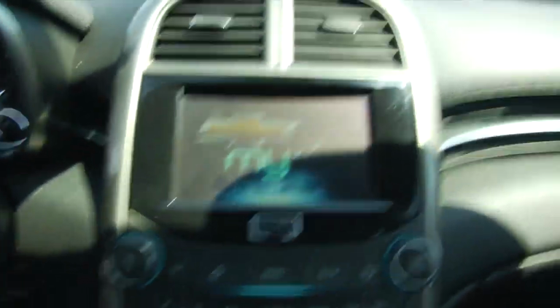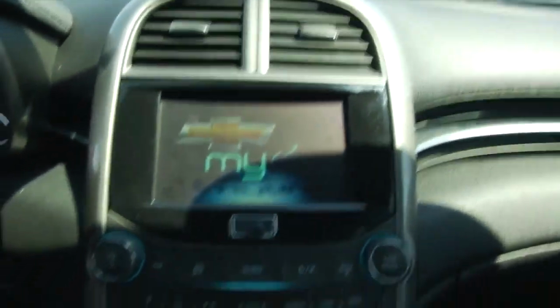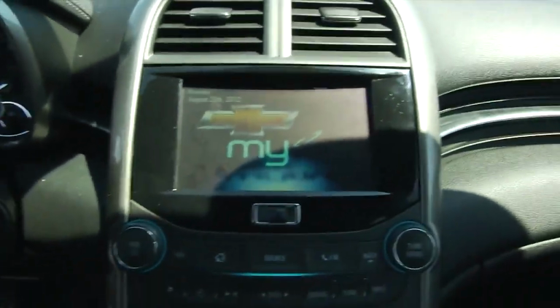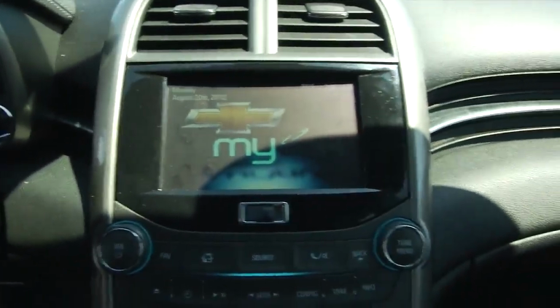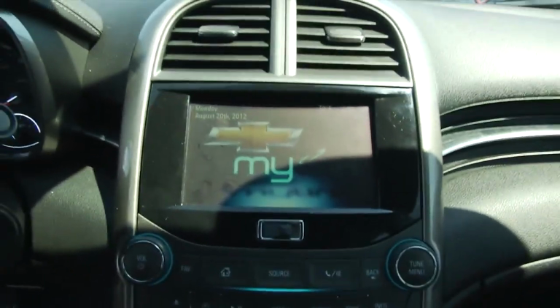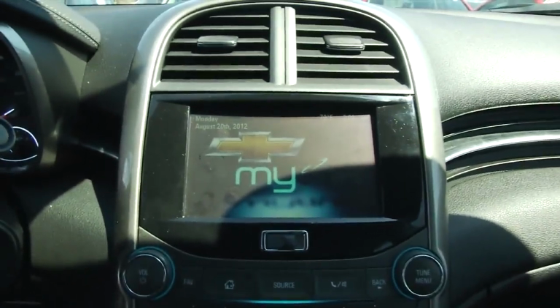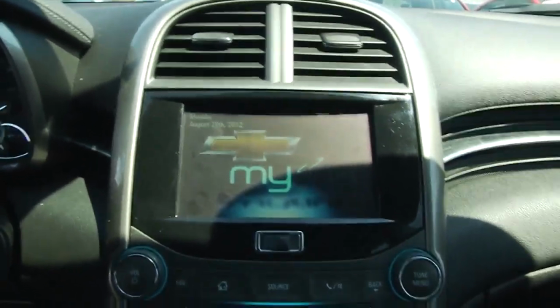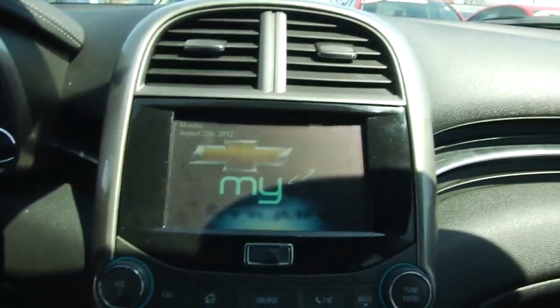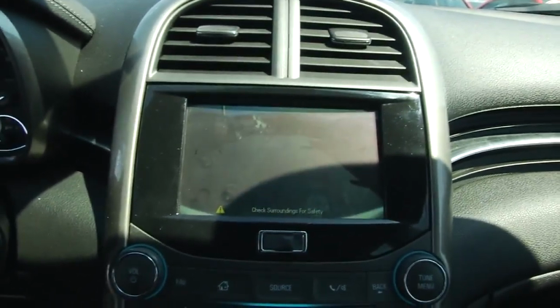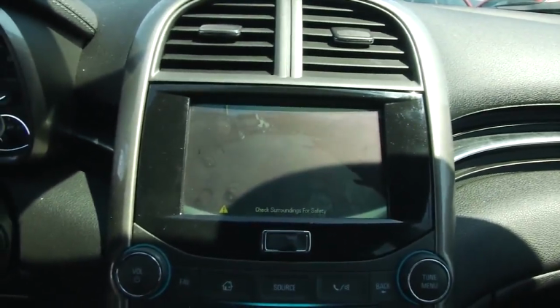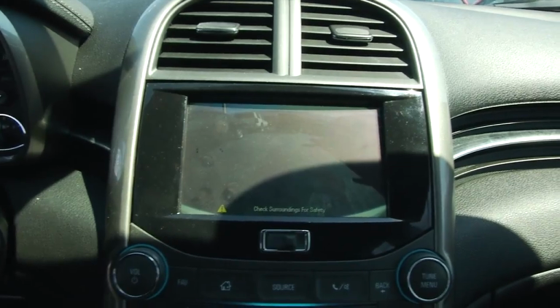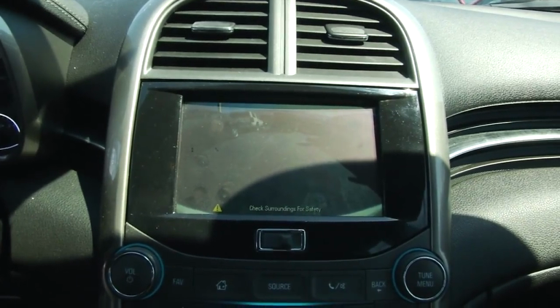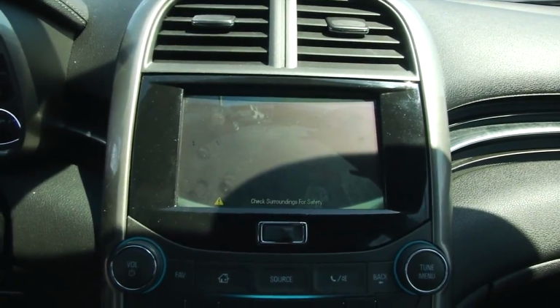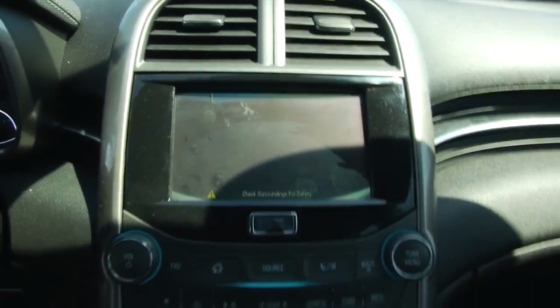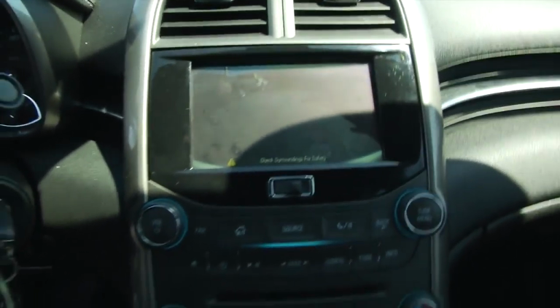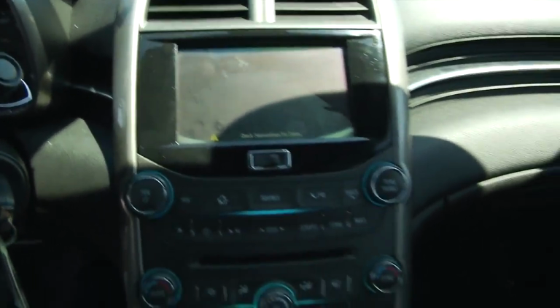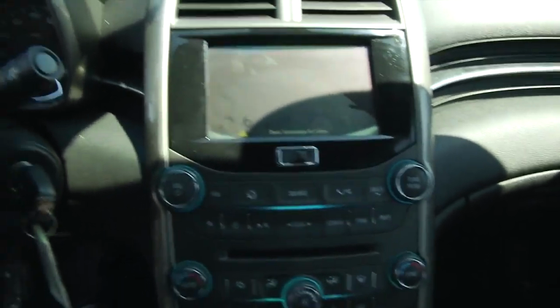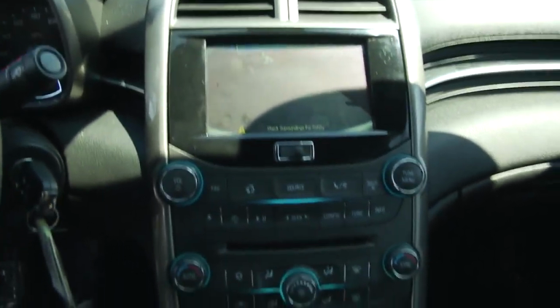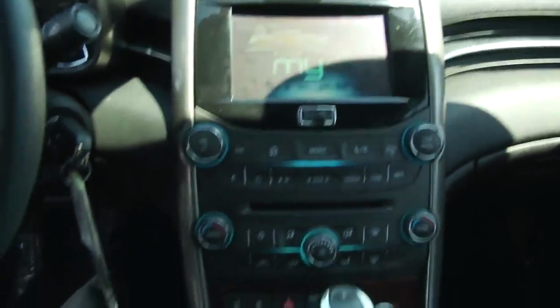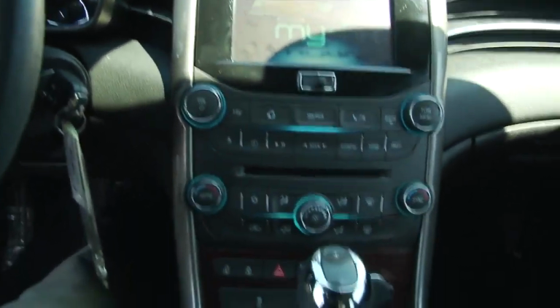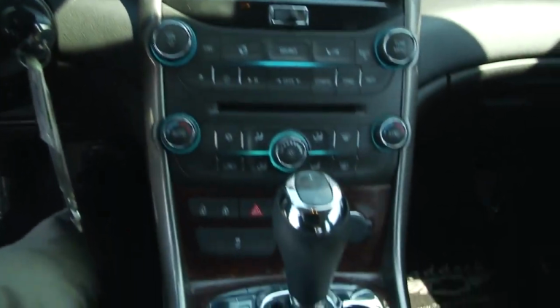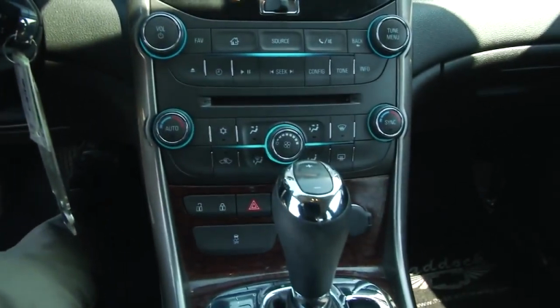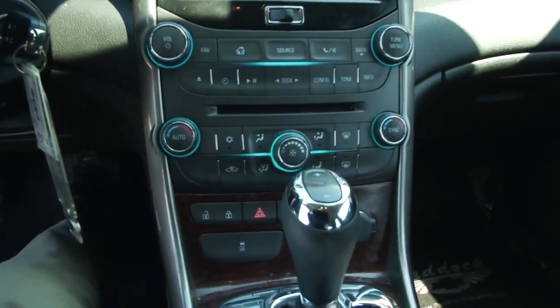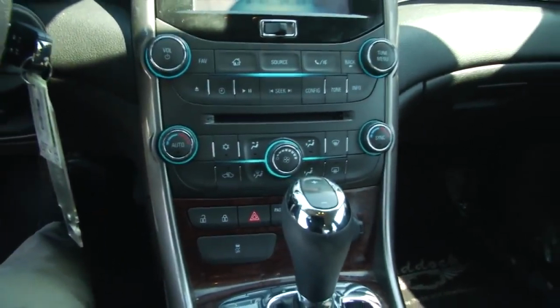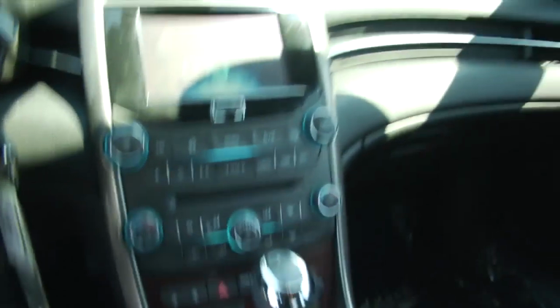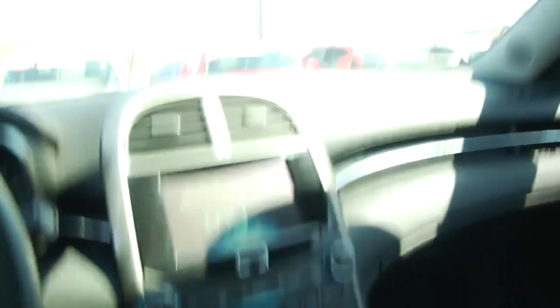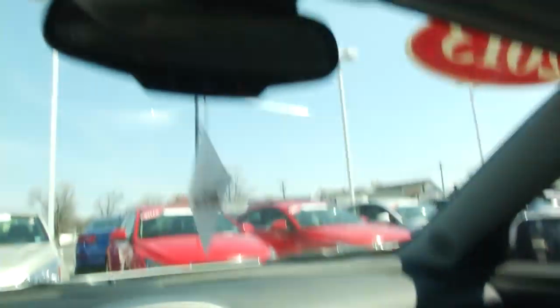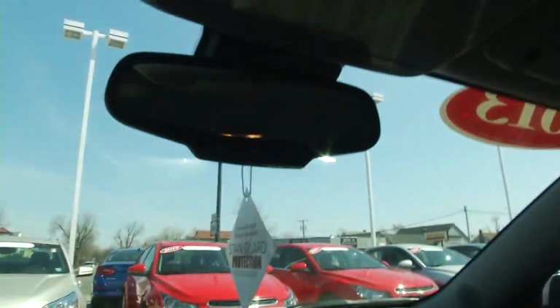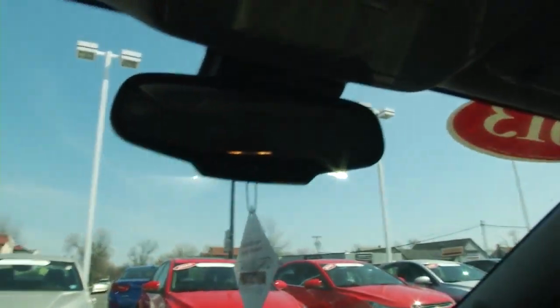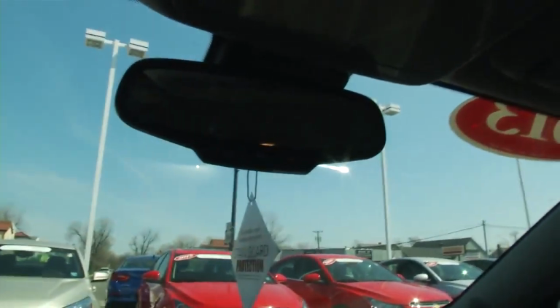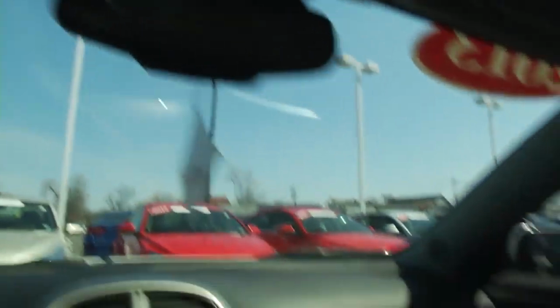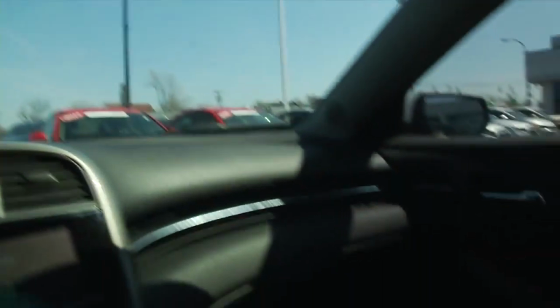This one does come equipped with a rear-view camera, which is a very awesome safety feature that a lot of vehicles have these days. Traction control is another great safety feature that this vehicle has.